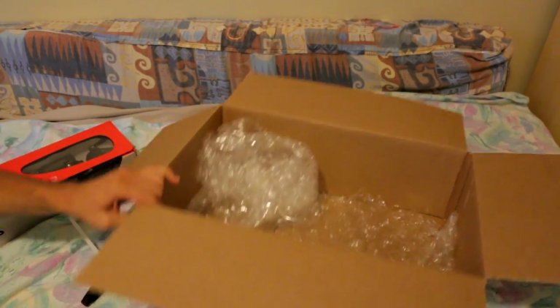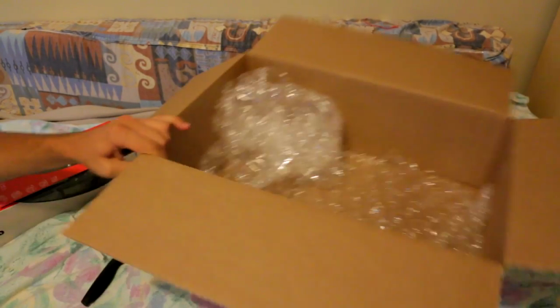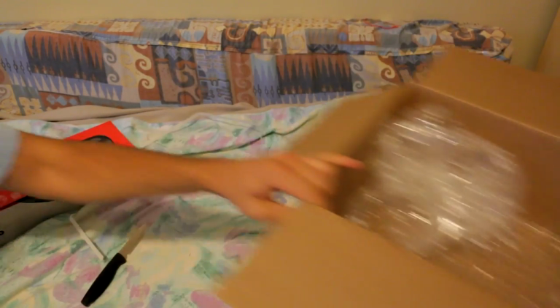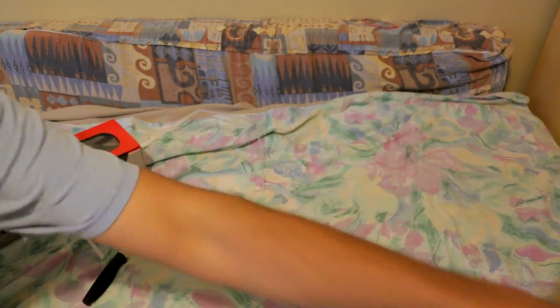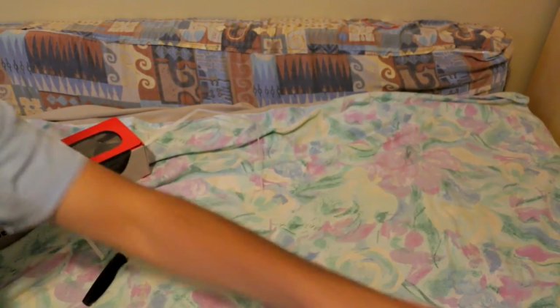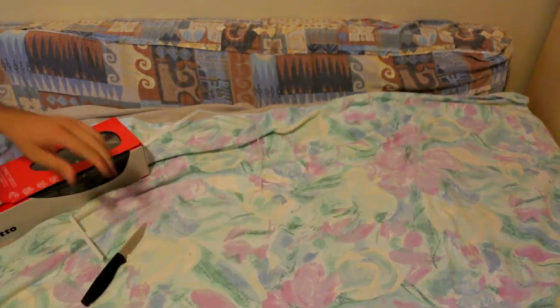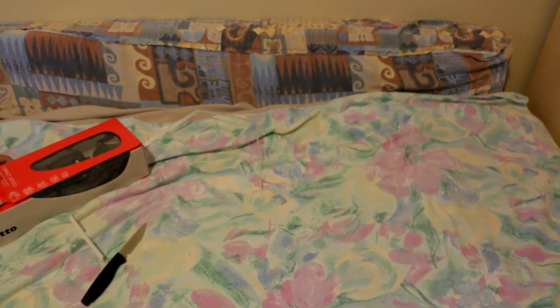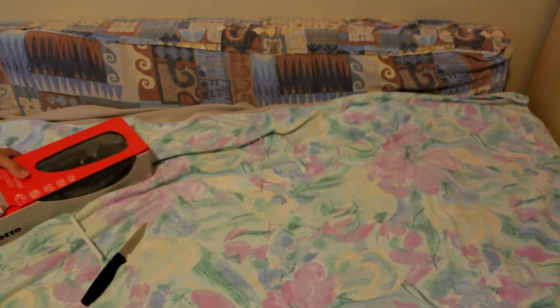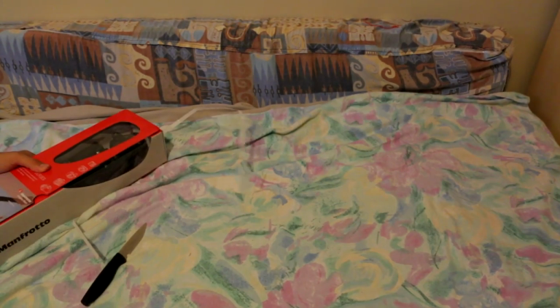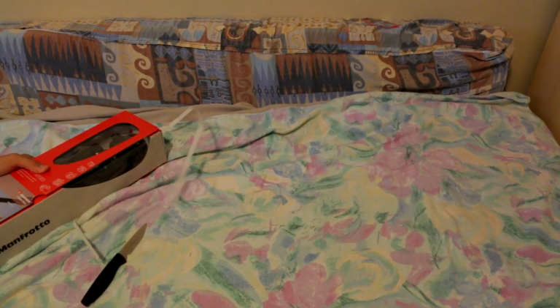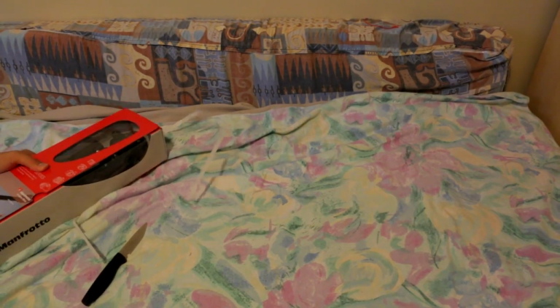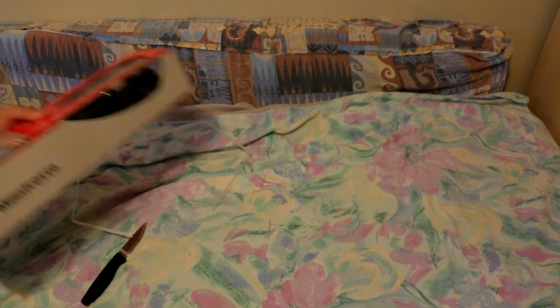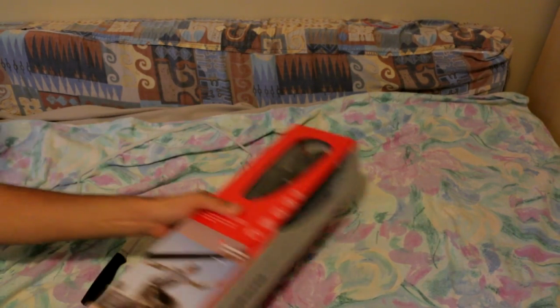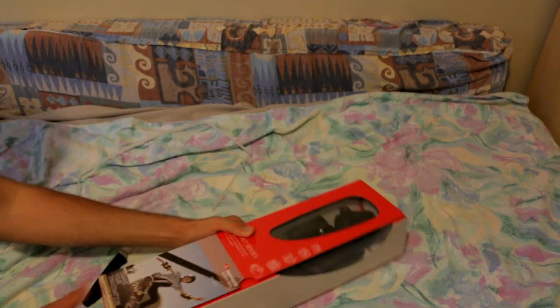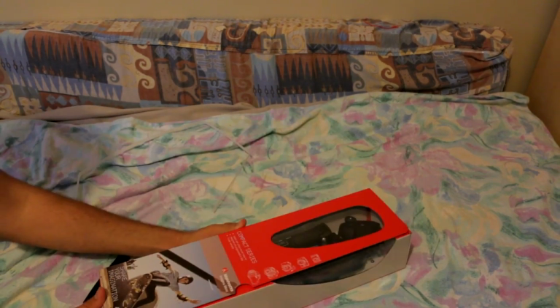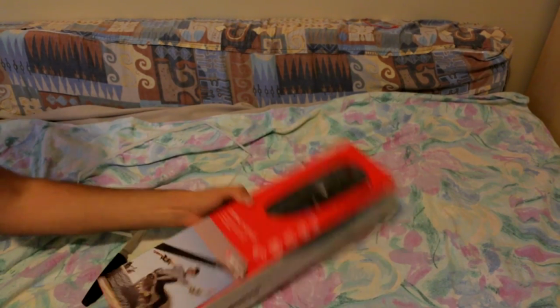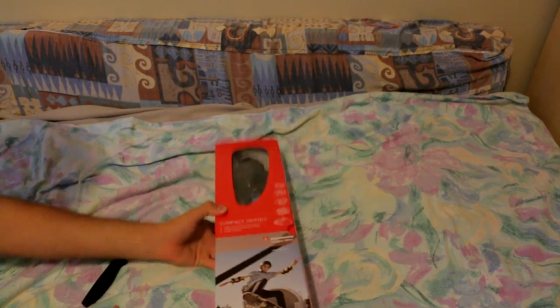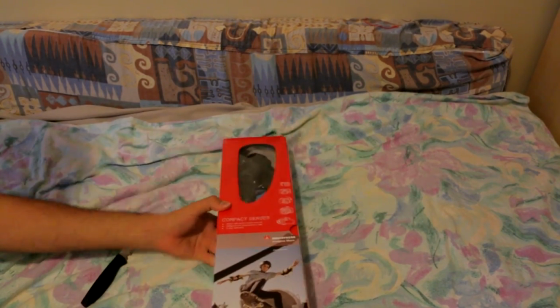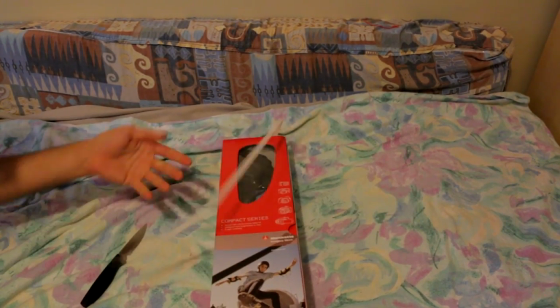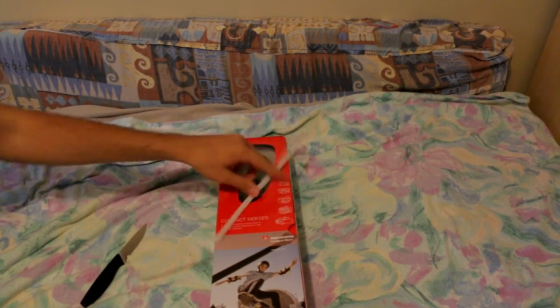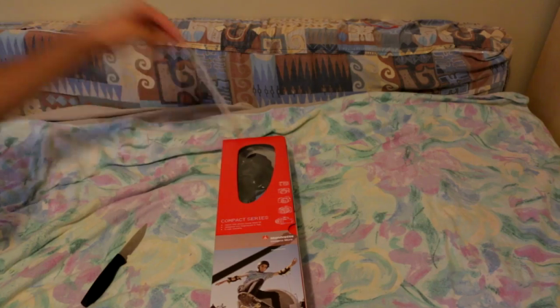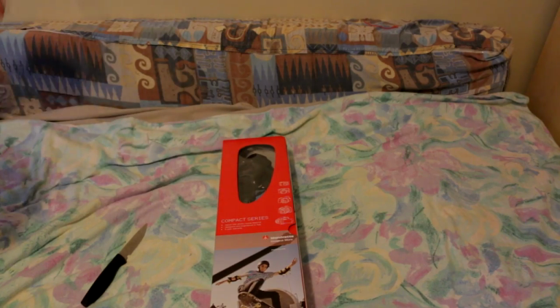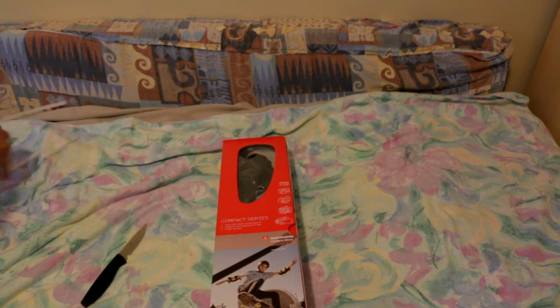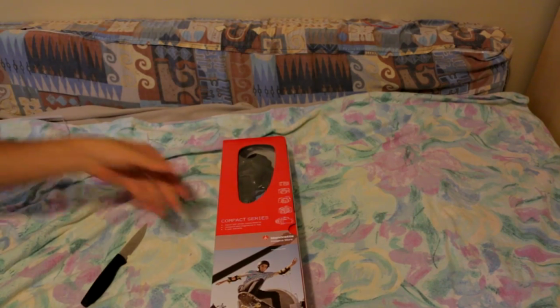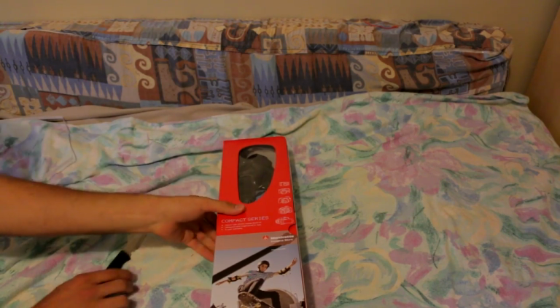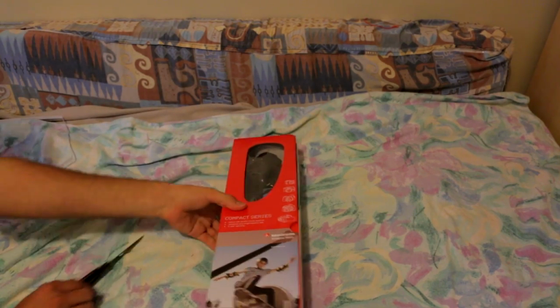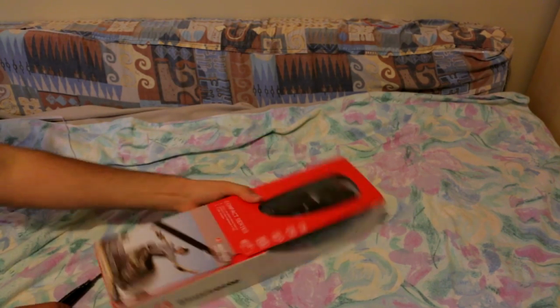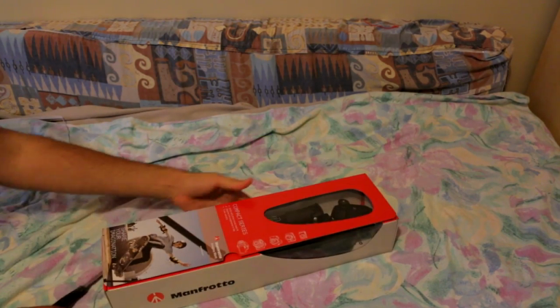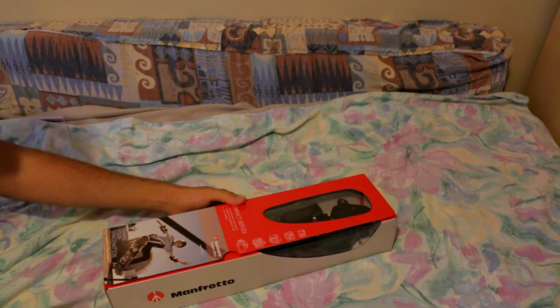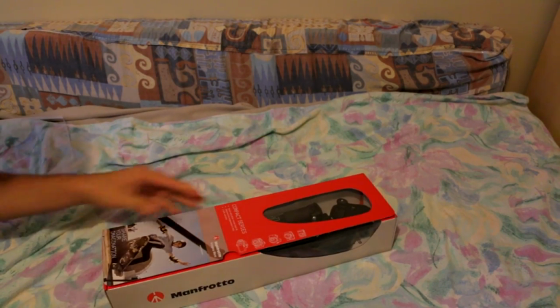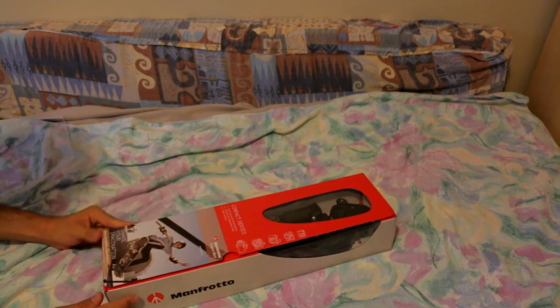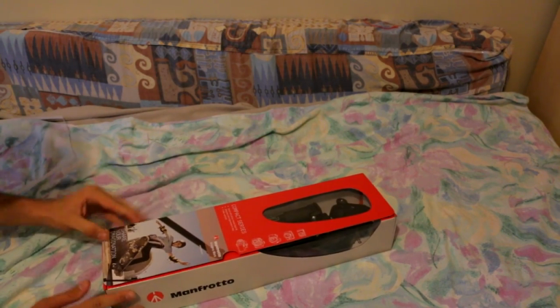Now let's get that out of the way. Now to actually unbox the packaging of the tripod here. Compact series.